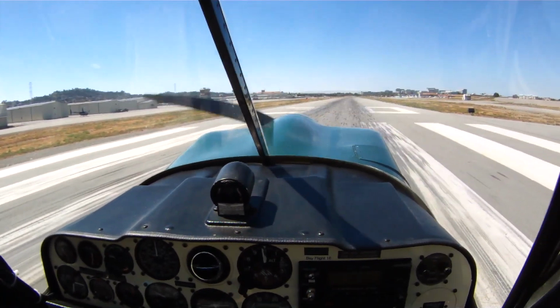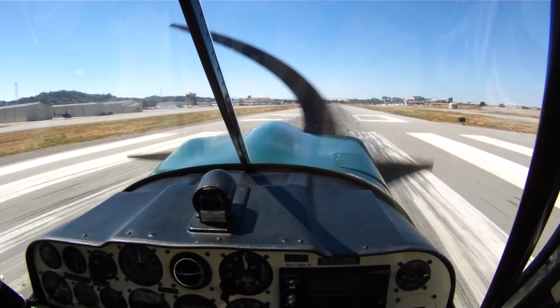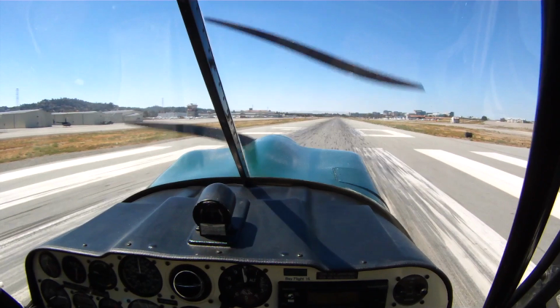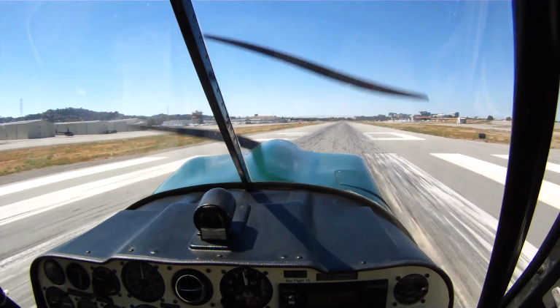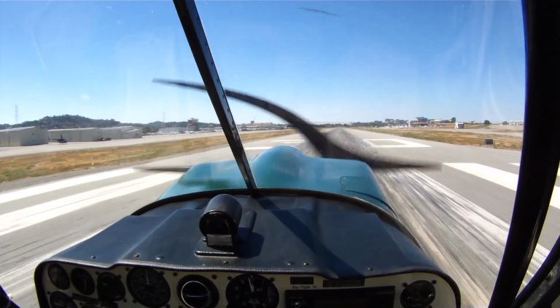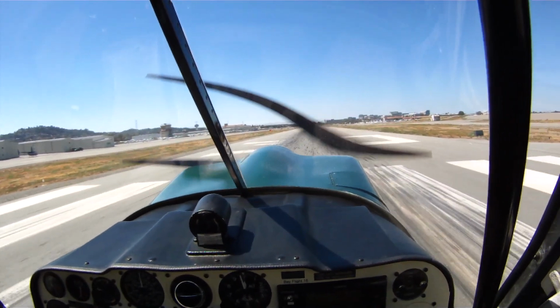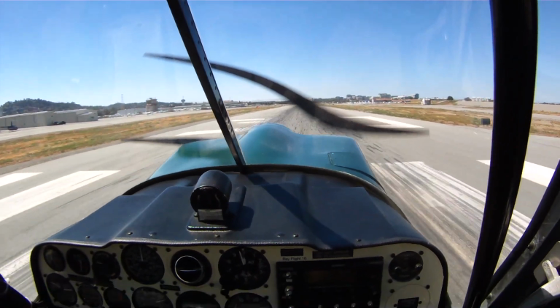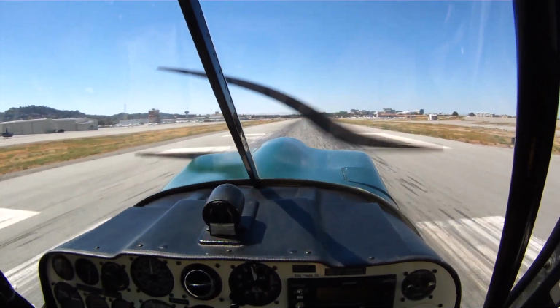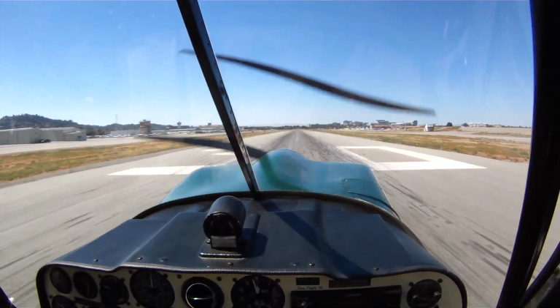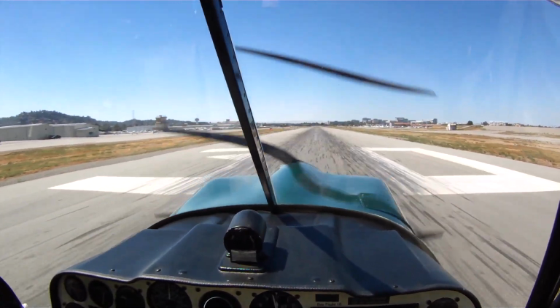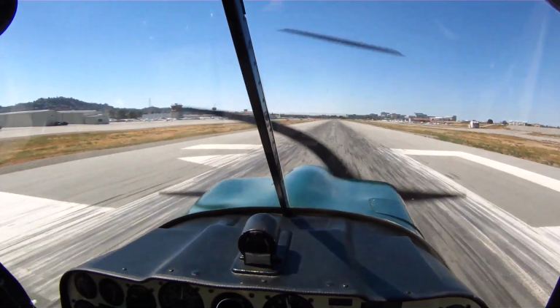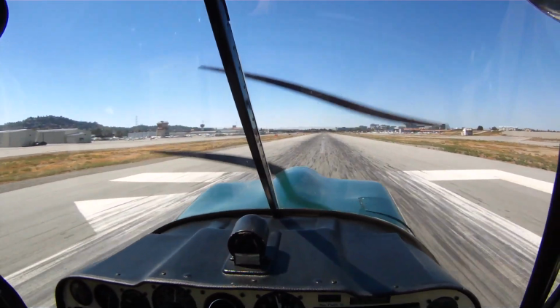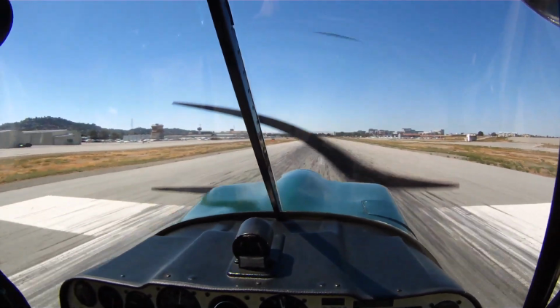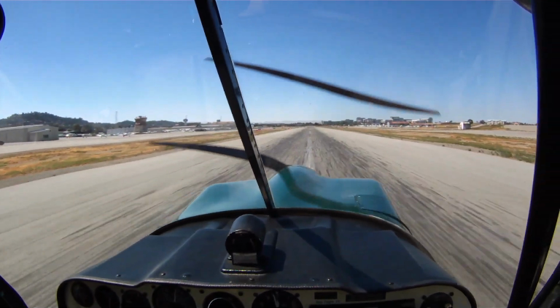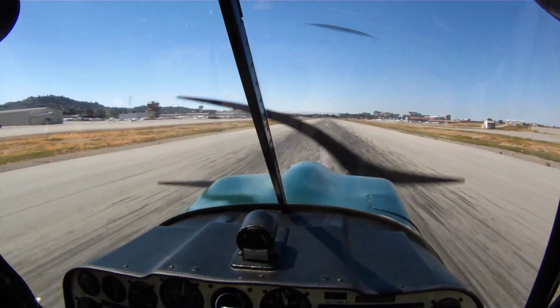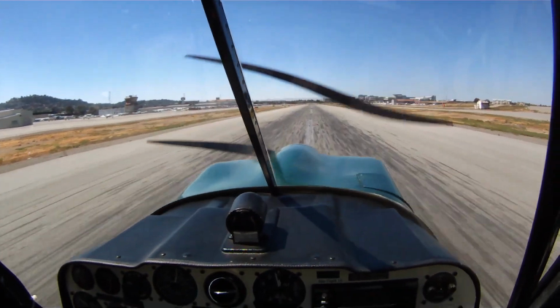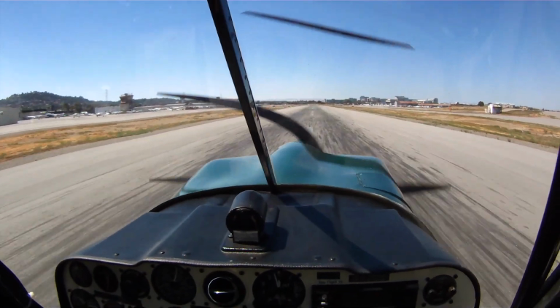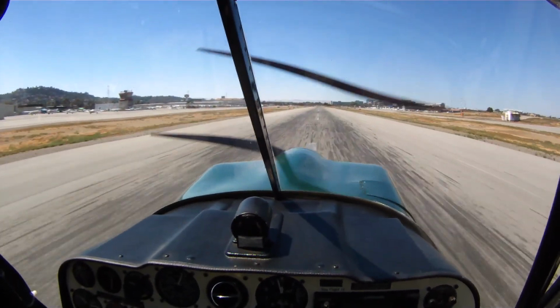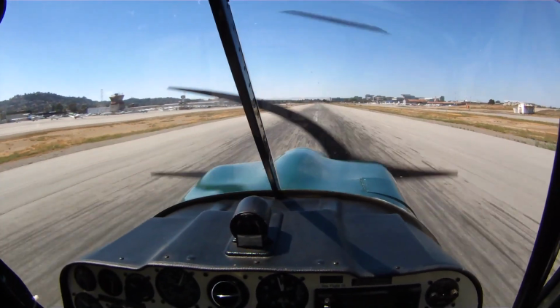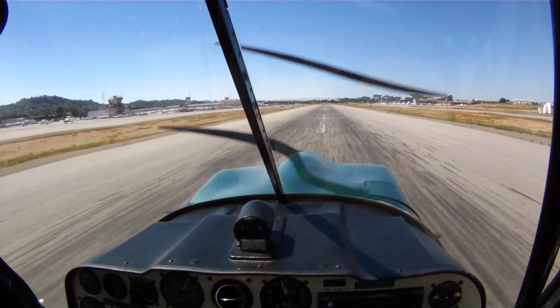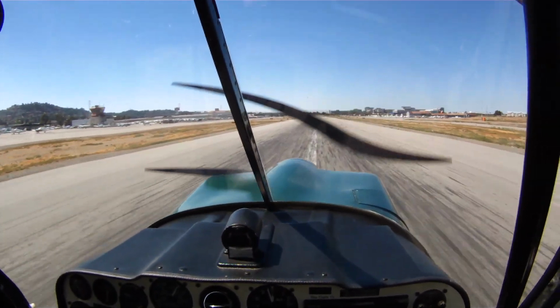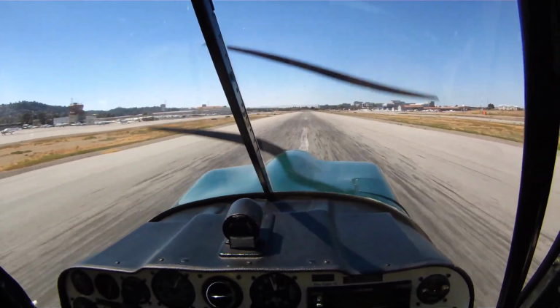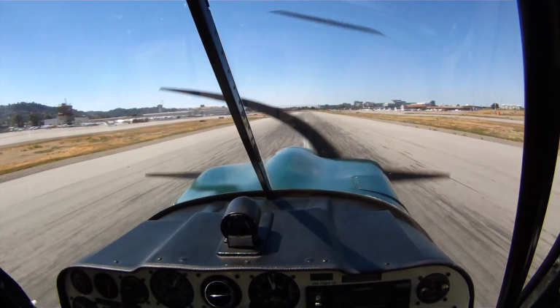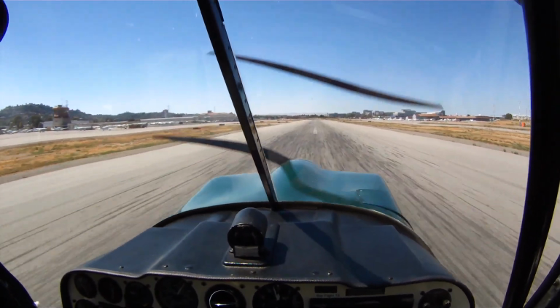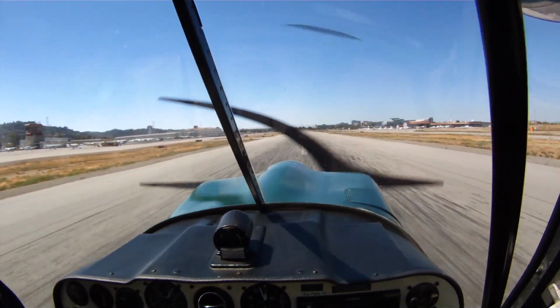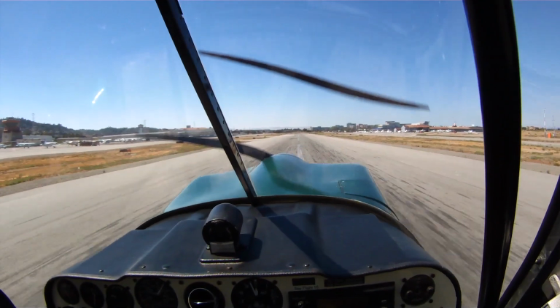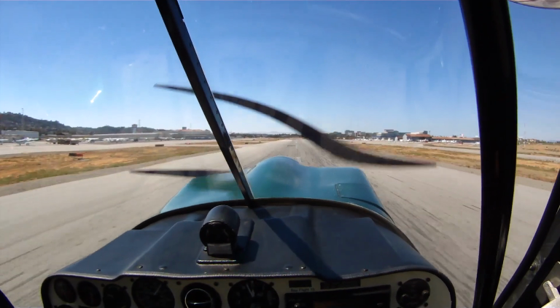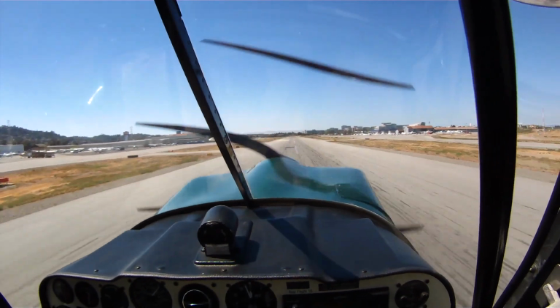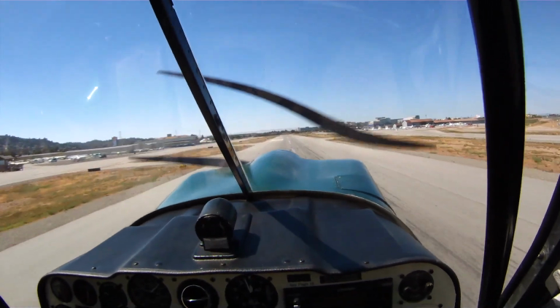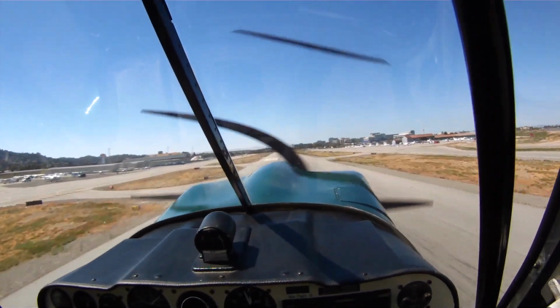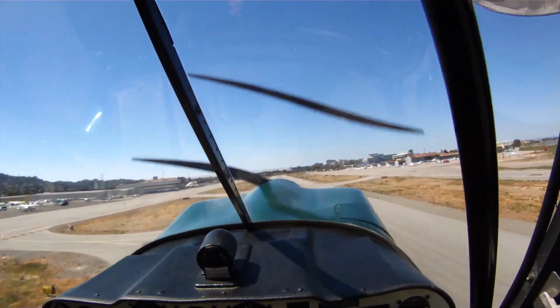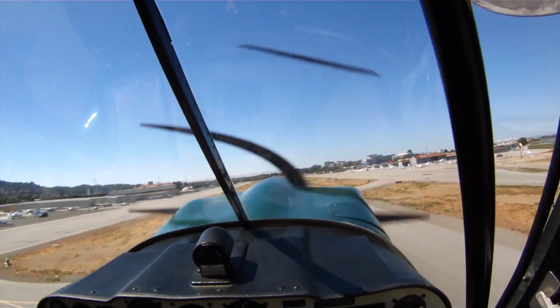Flight 1, number 1, runway 30, clear to land. Flight 1, number 1, clear to land, runway 30. Special aircraft information: X-ray is now current. Wind is 340 at 8. Altimeter 29.98.